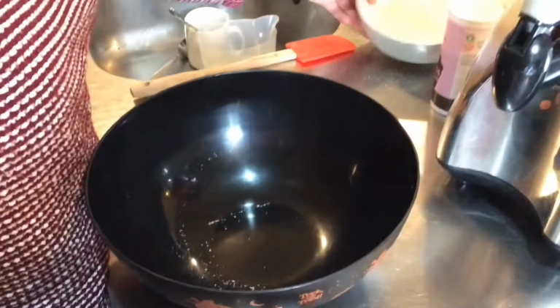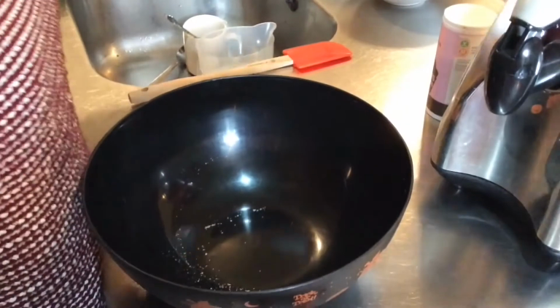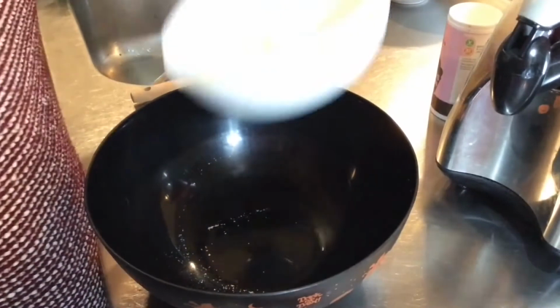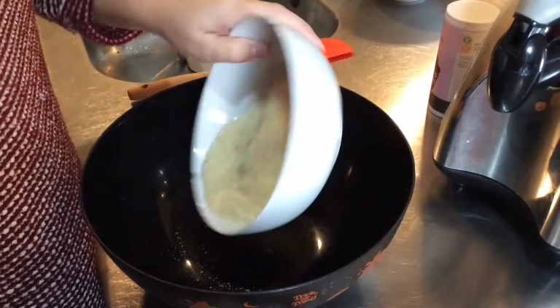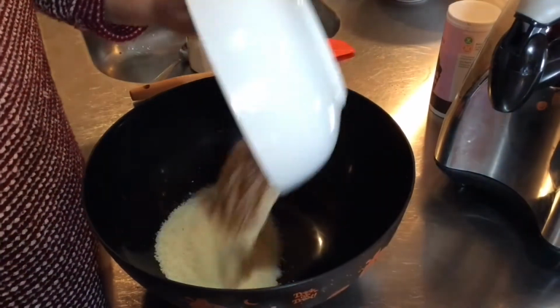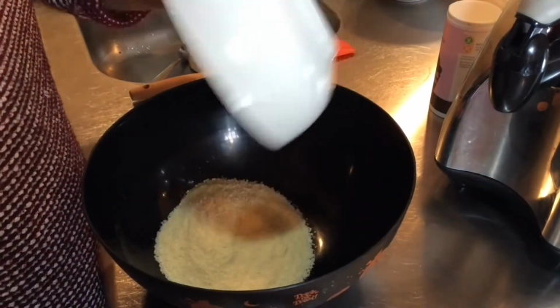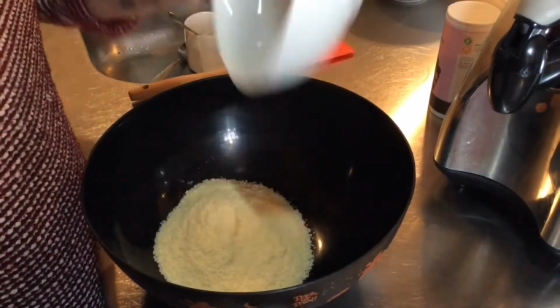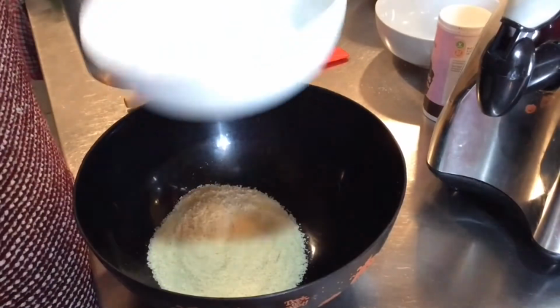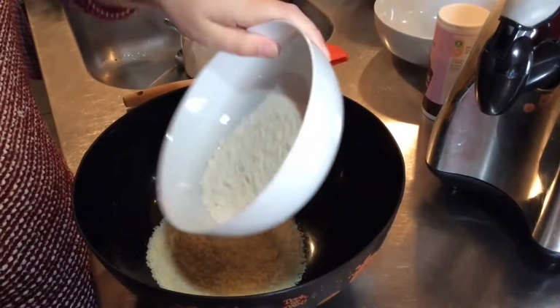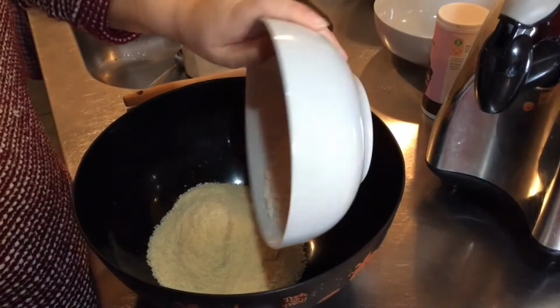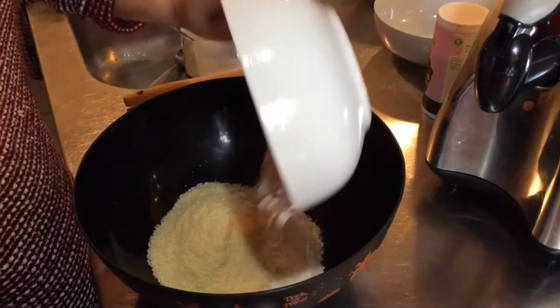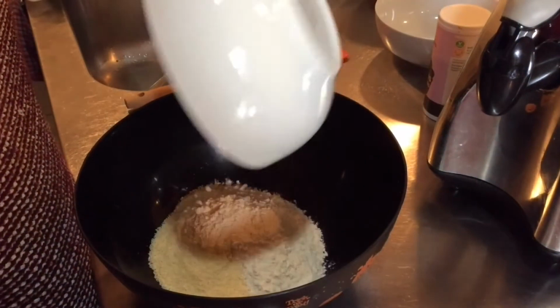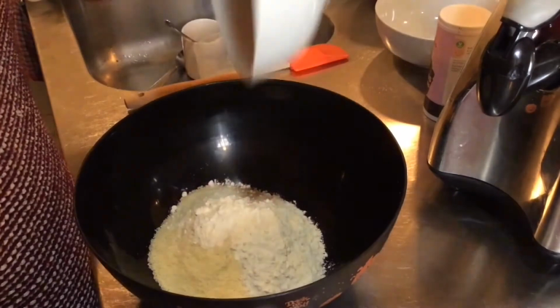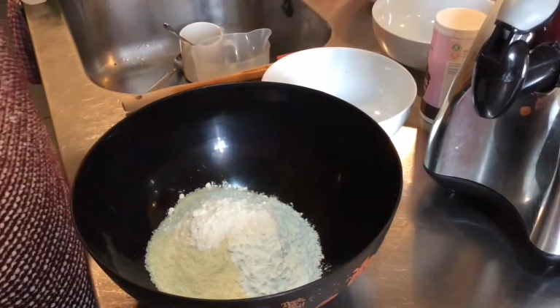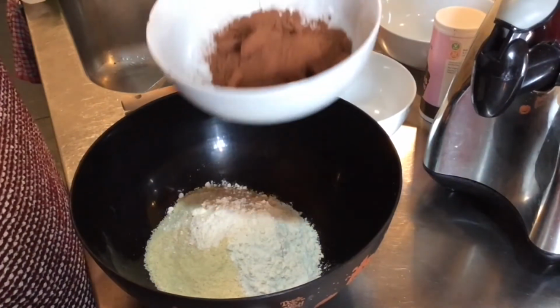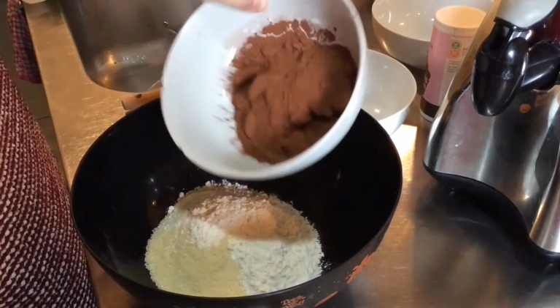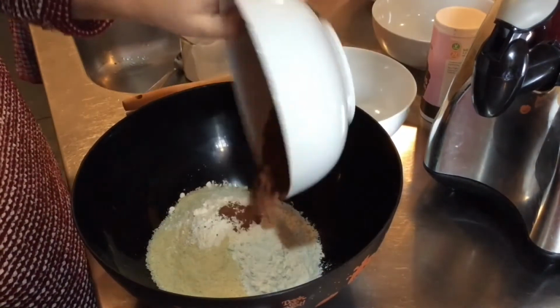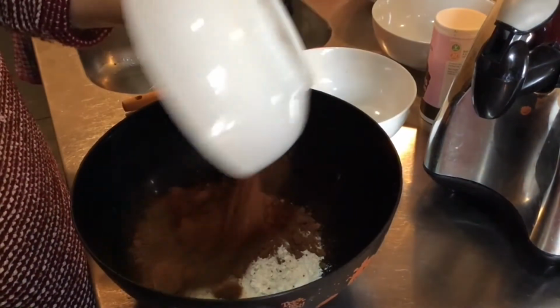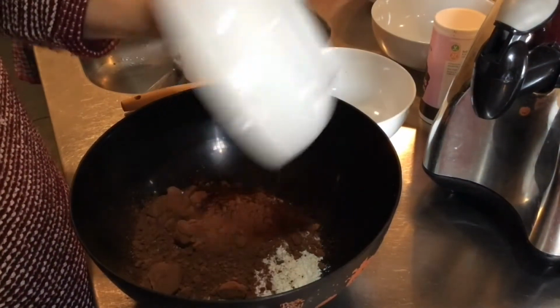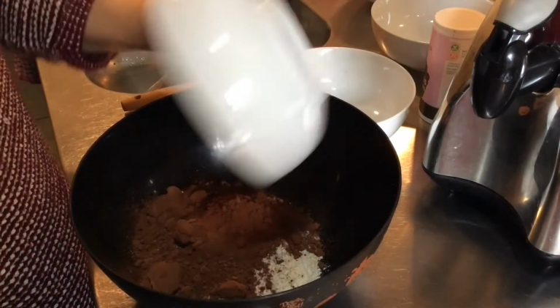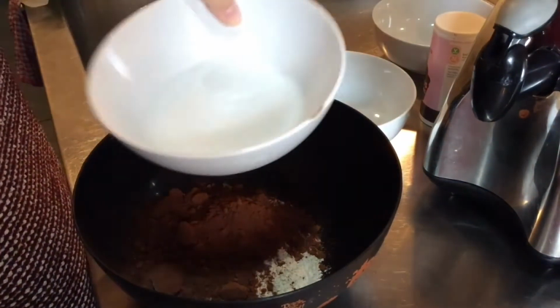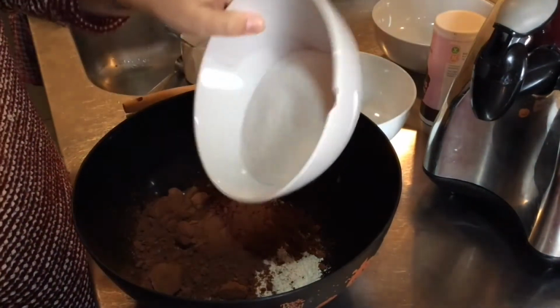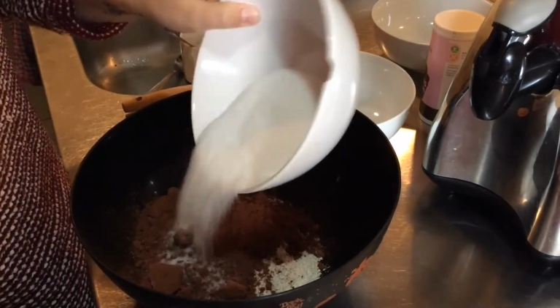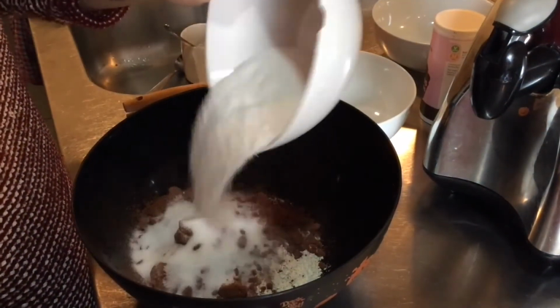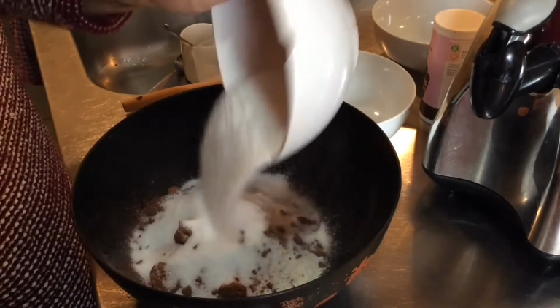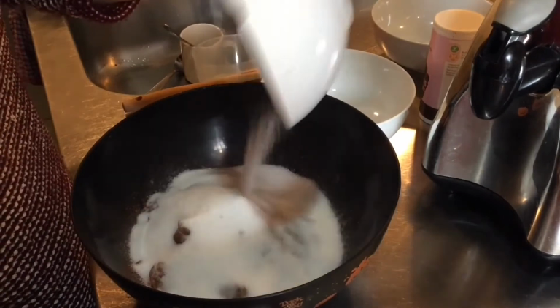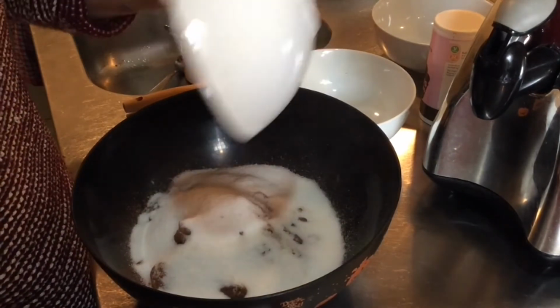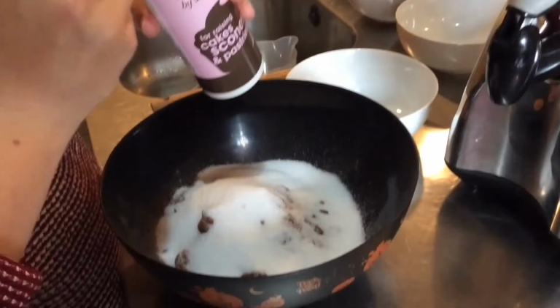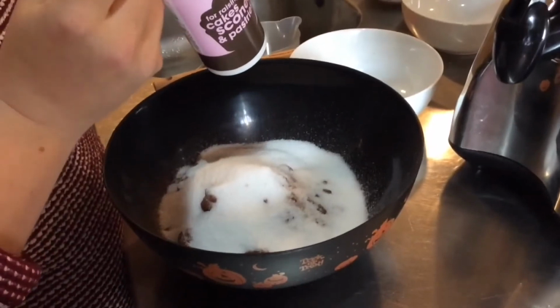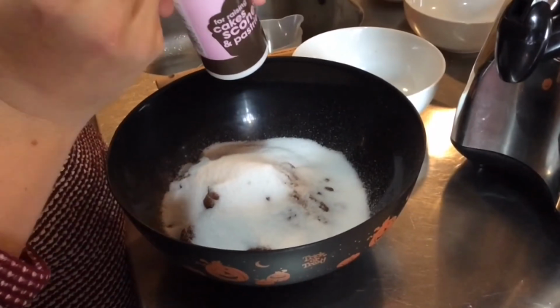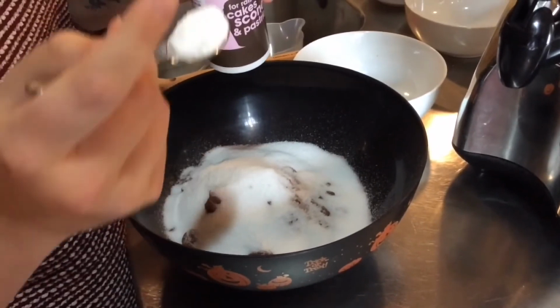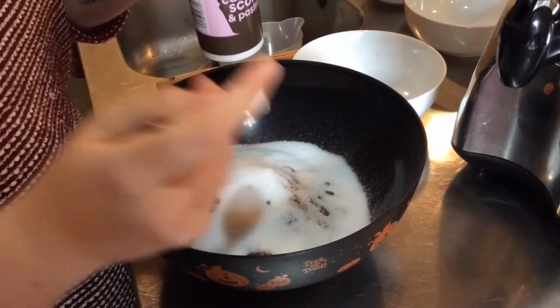Using a new bowl, add the ground almonds, the flour, the cocoa powder, the sweetener and the baking powder.